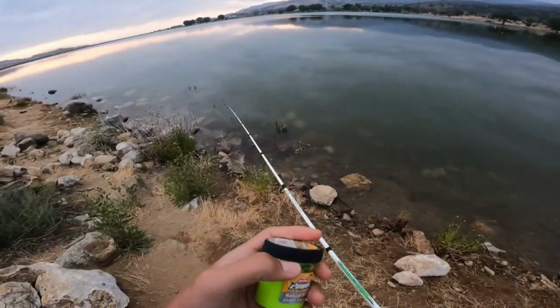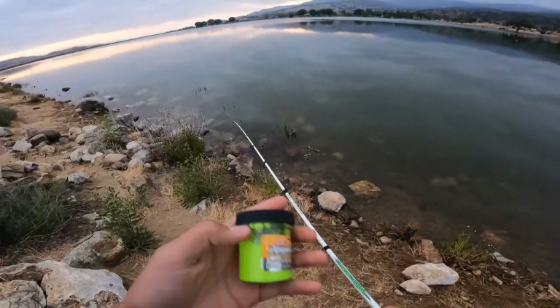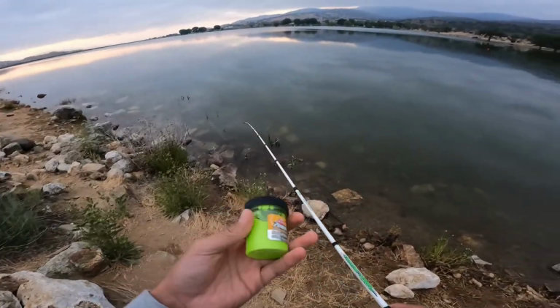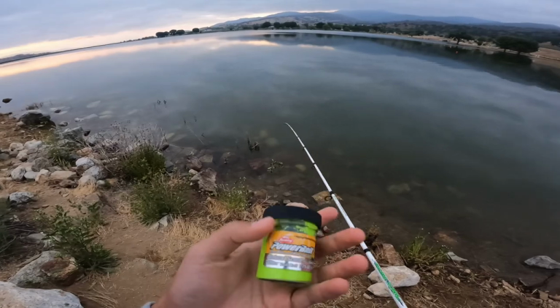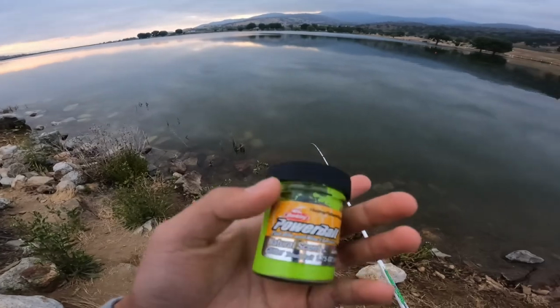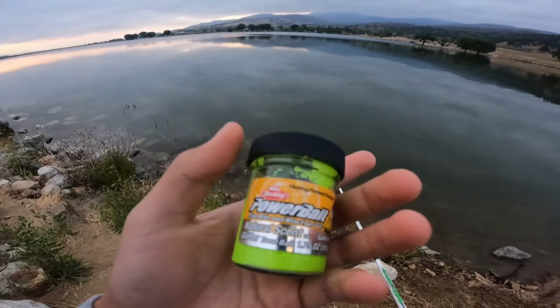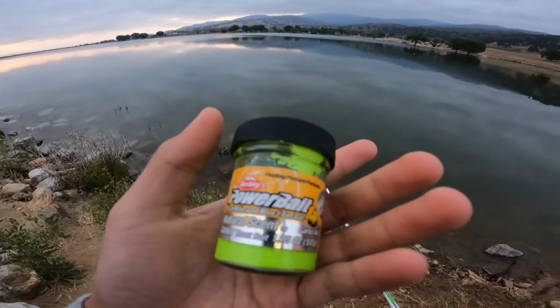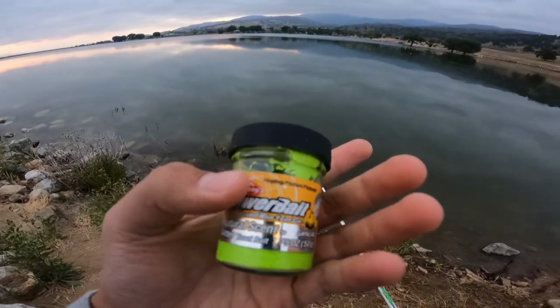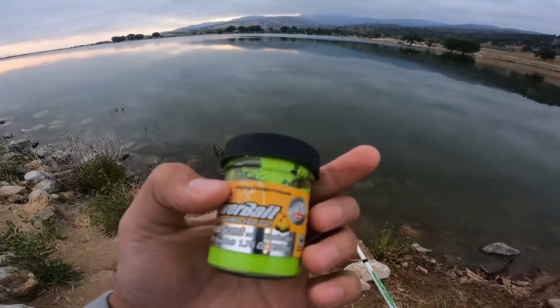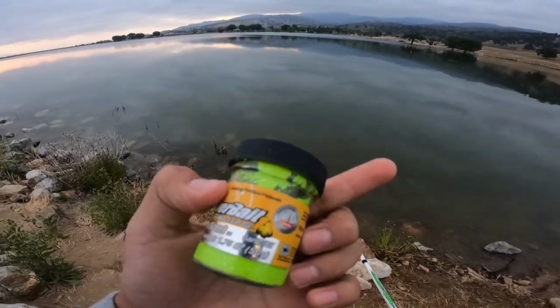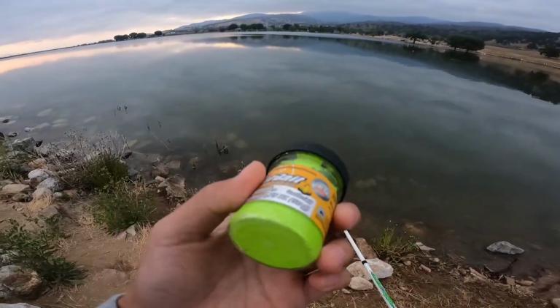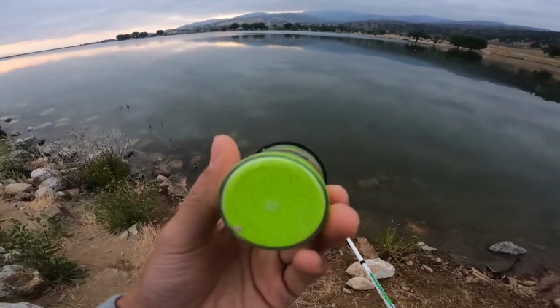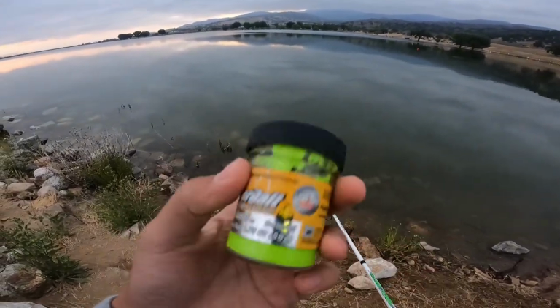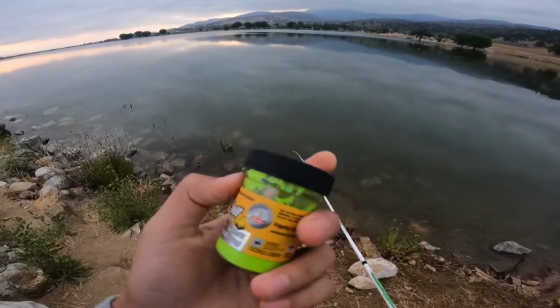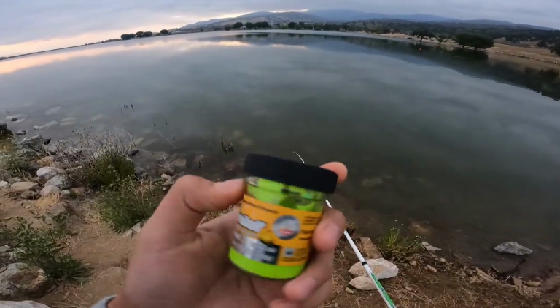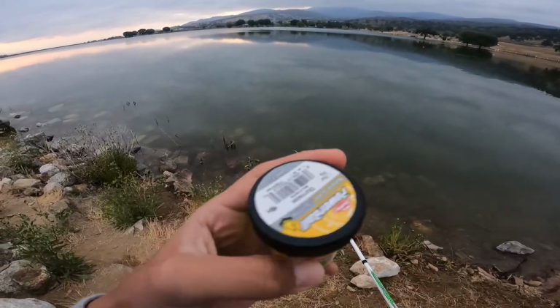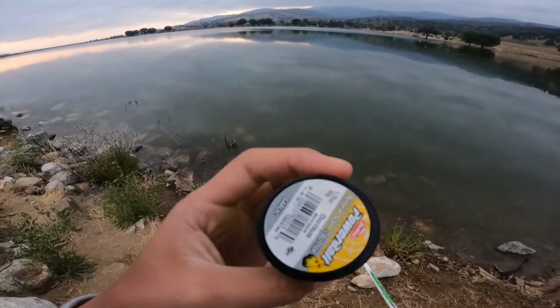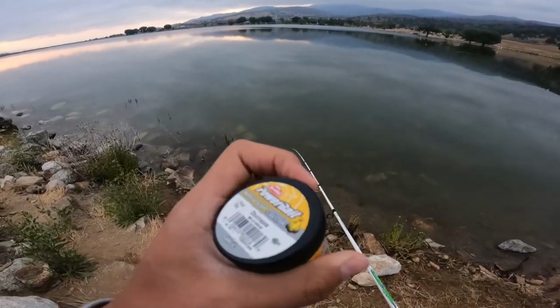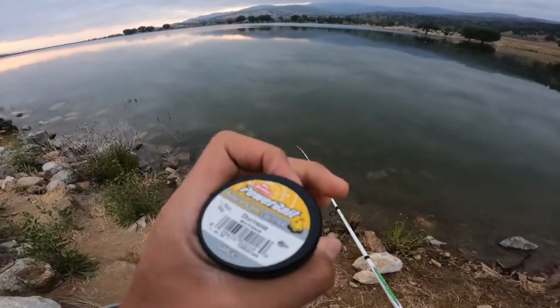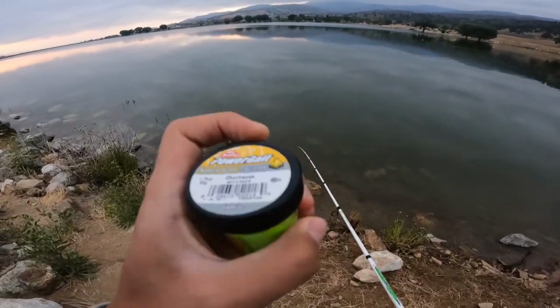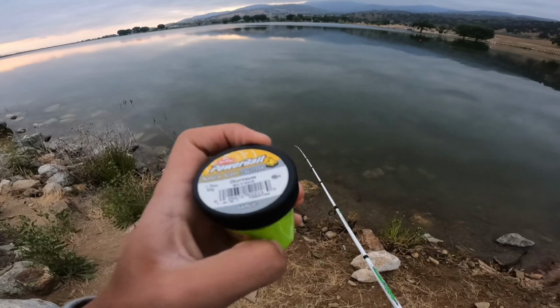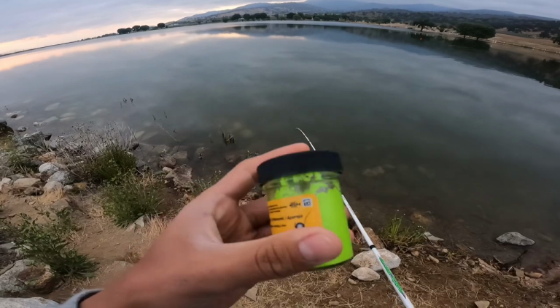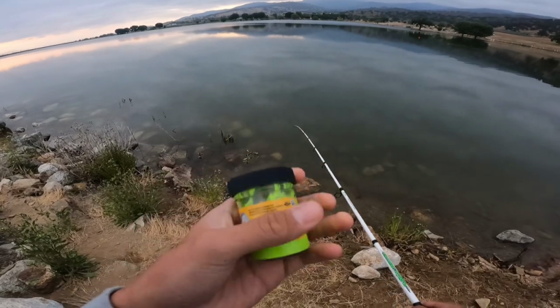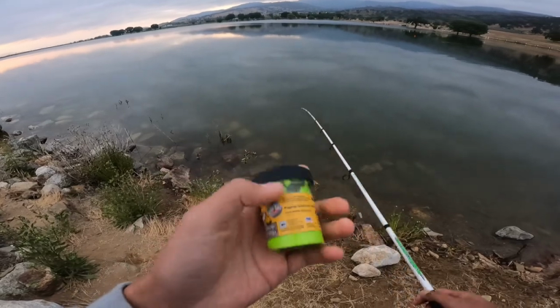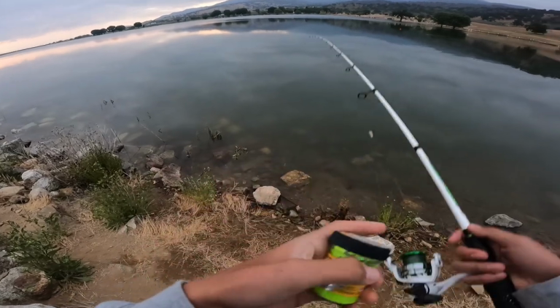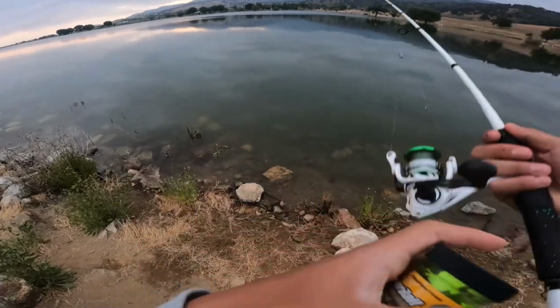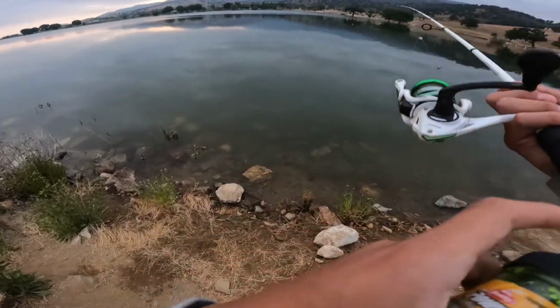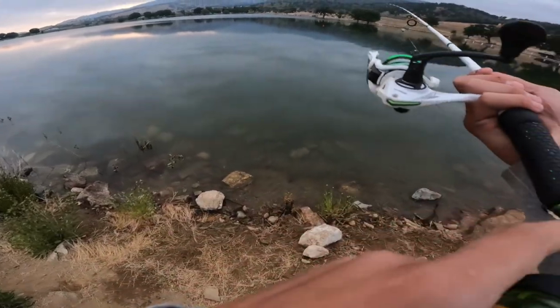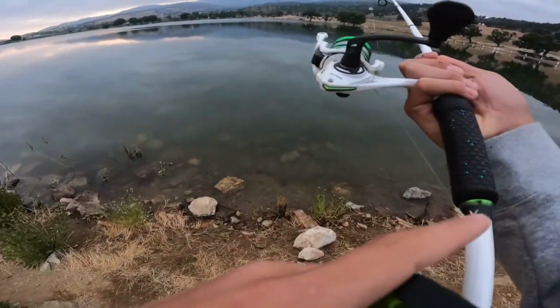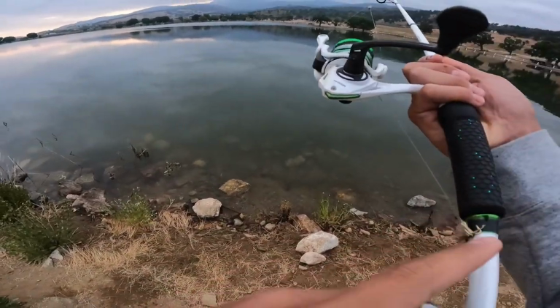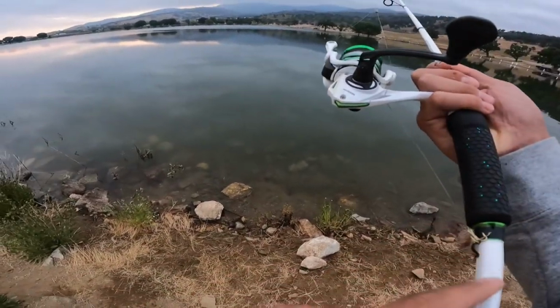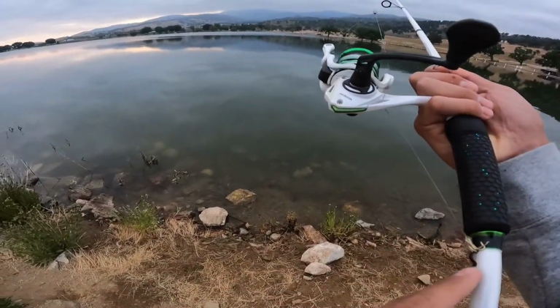Never mind, but I'm using some power bait — some chartreuse garlic power bait — and I'm going to put it on my rig.